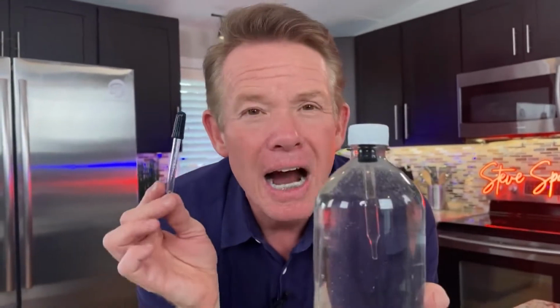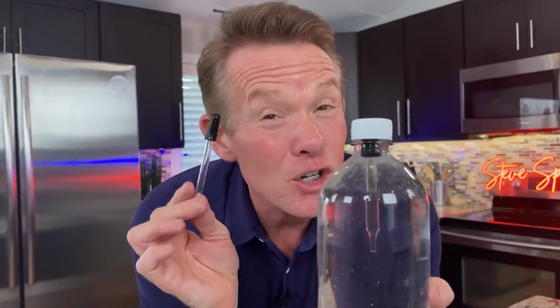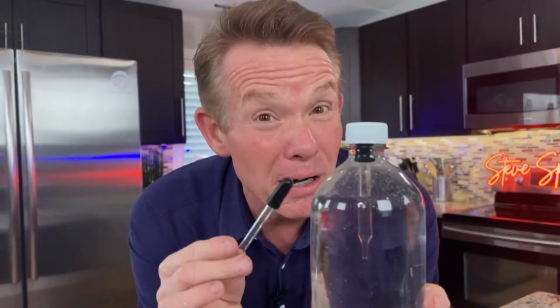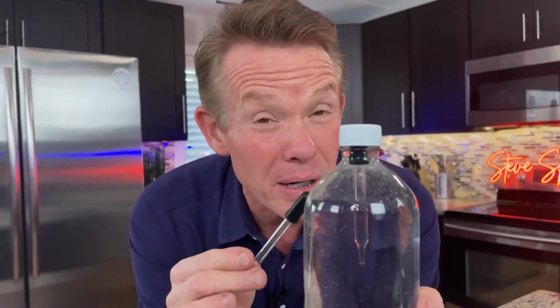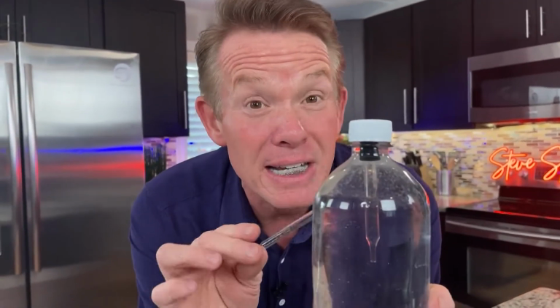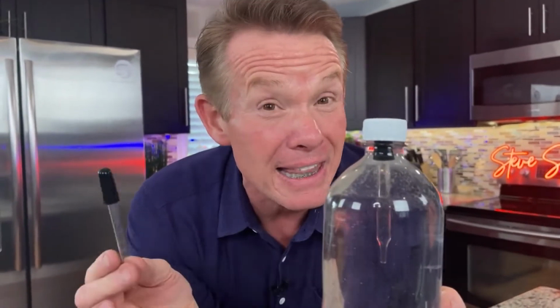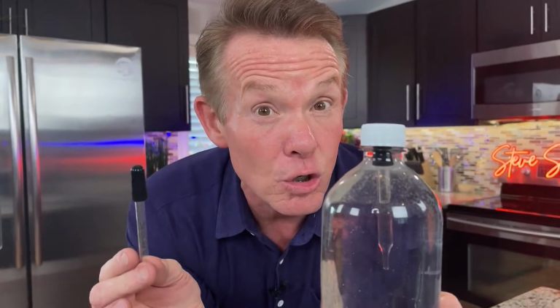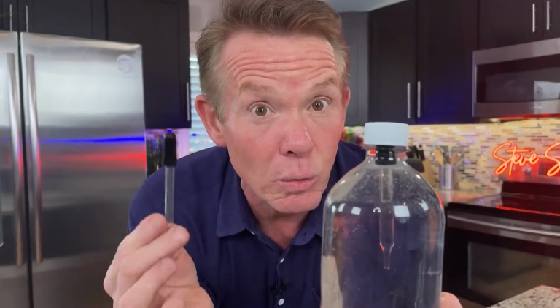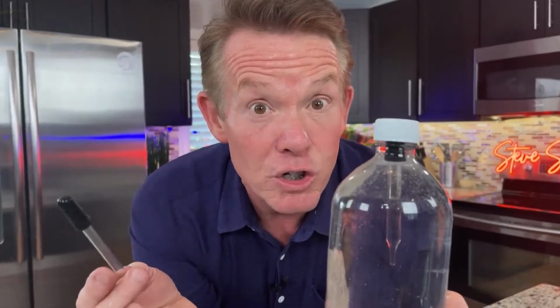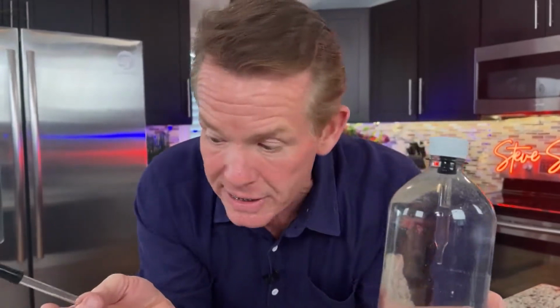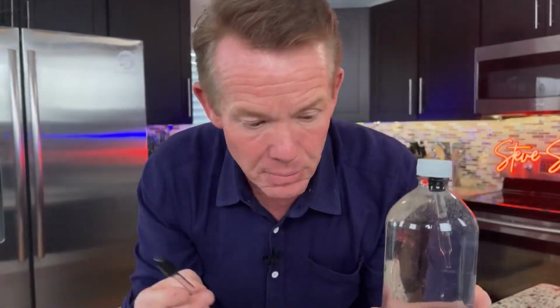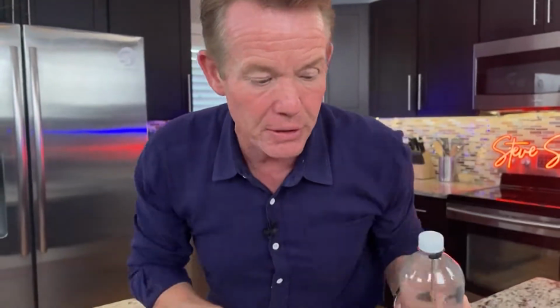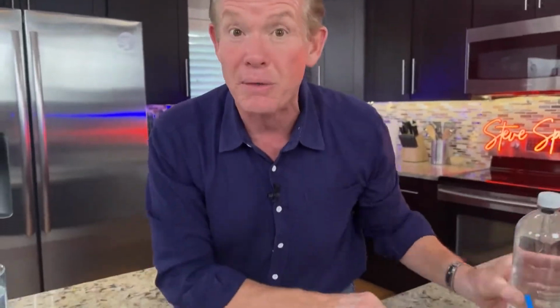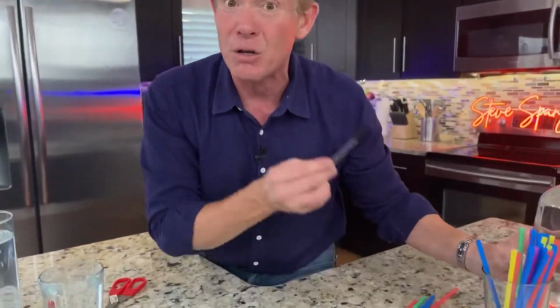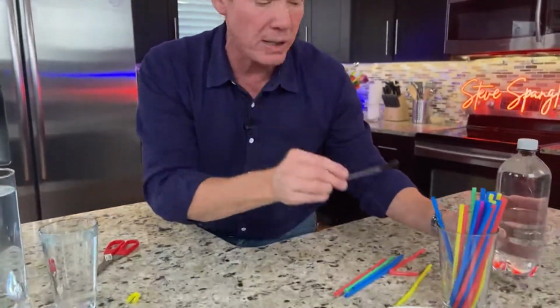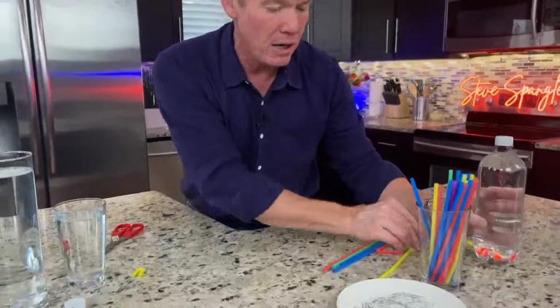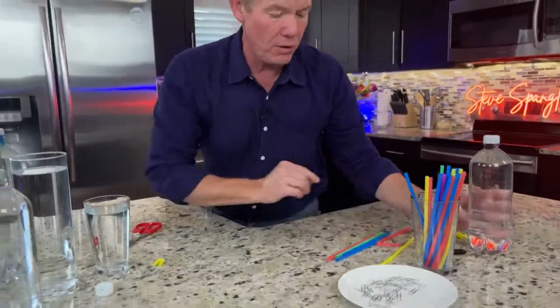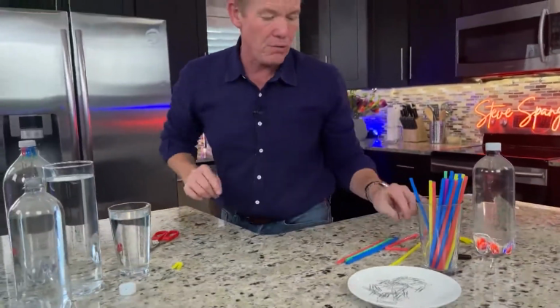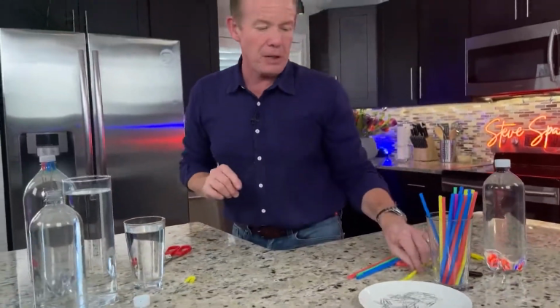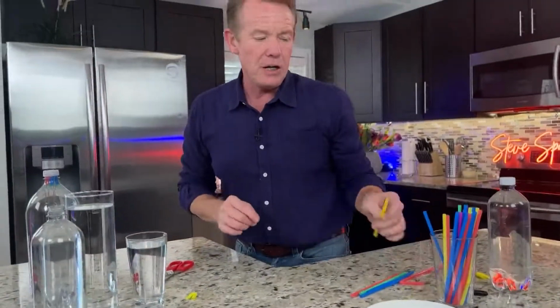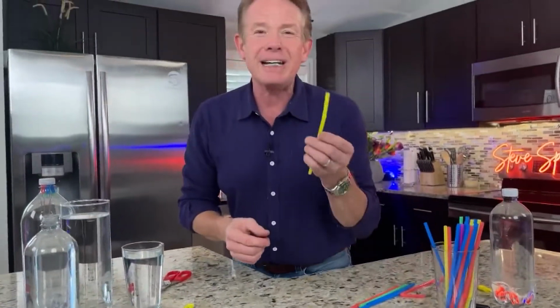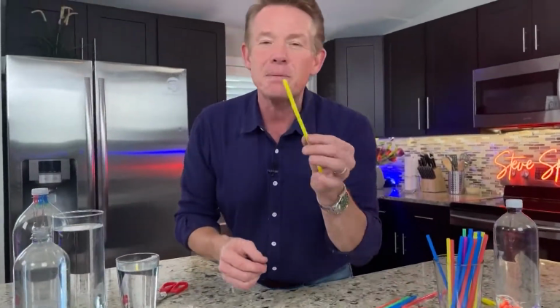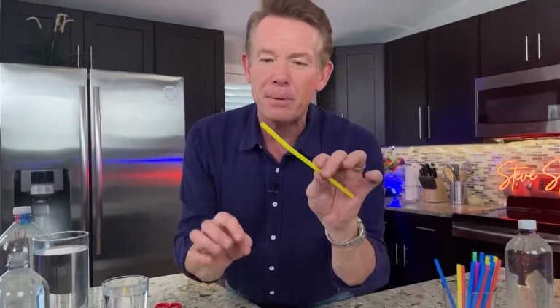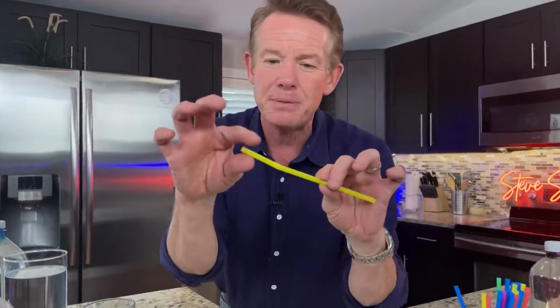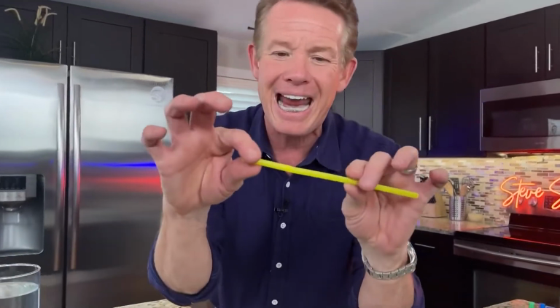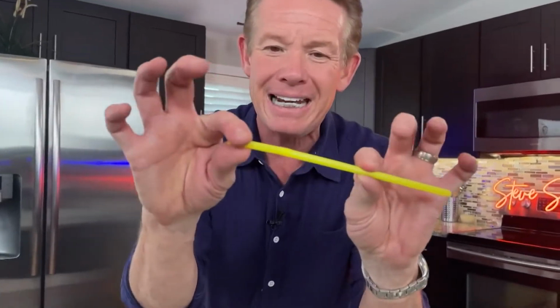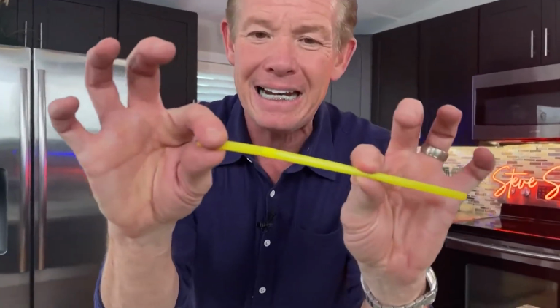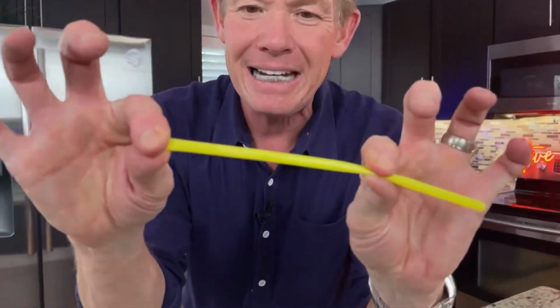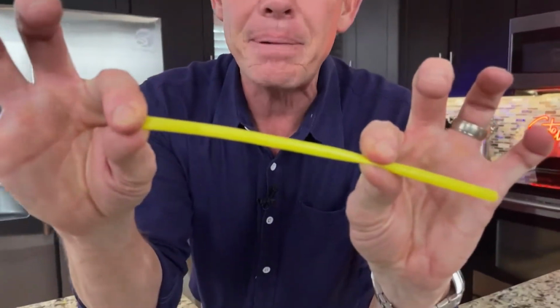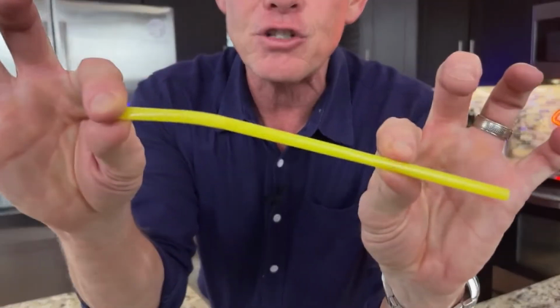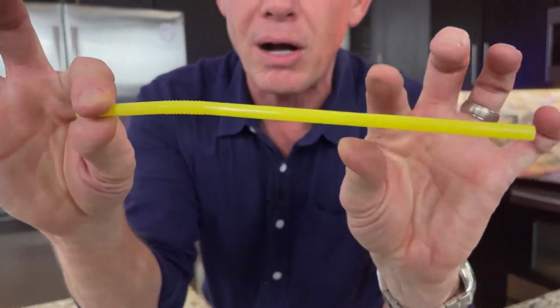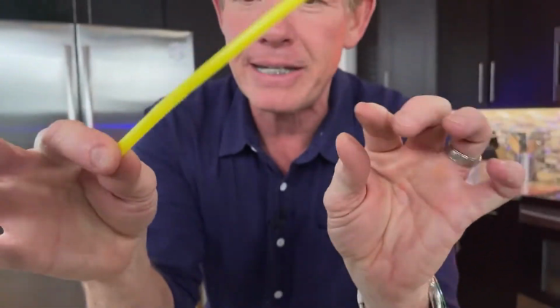I'm going to show you how to make one of these — a cooler one — just using simple materials around the house. No need for an eyedropper. You're going to need some paper clips and a bendy straw. That's it.